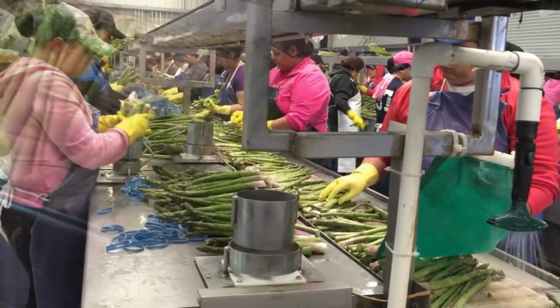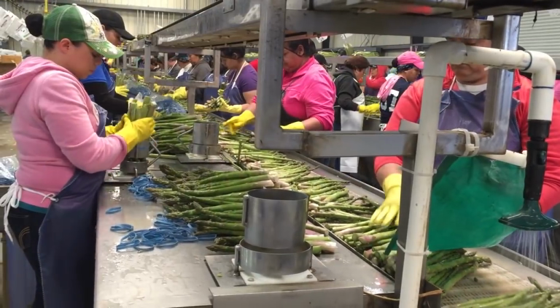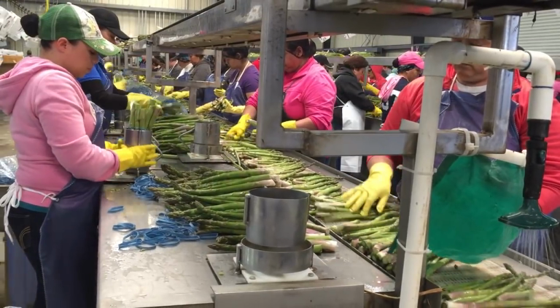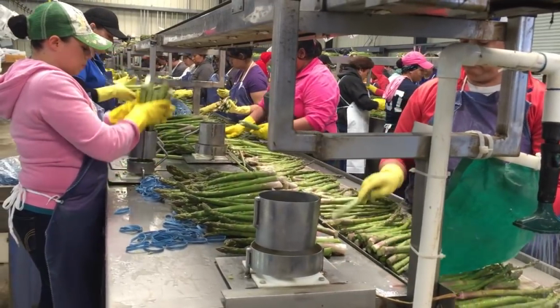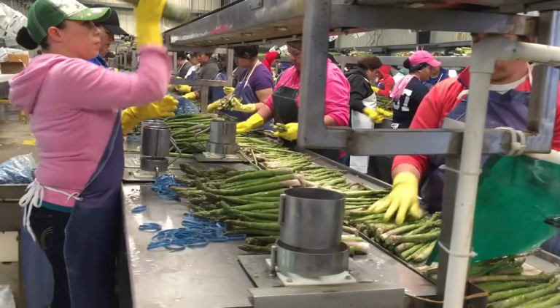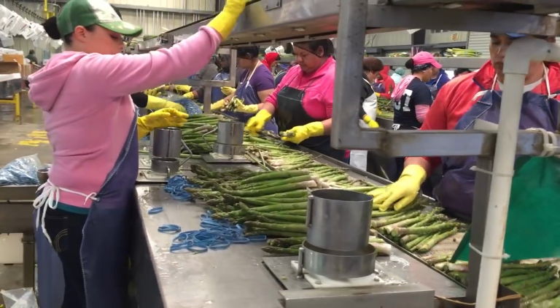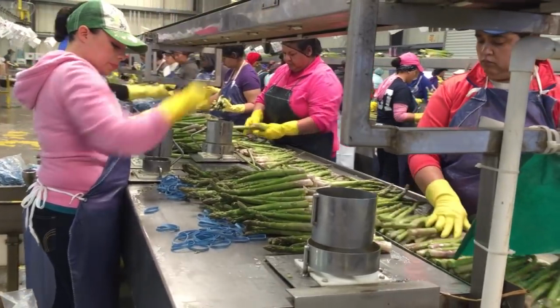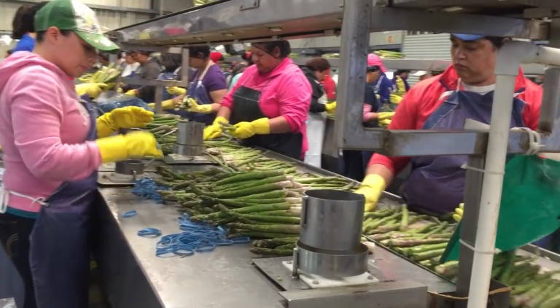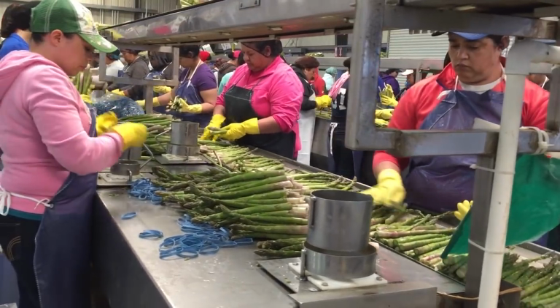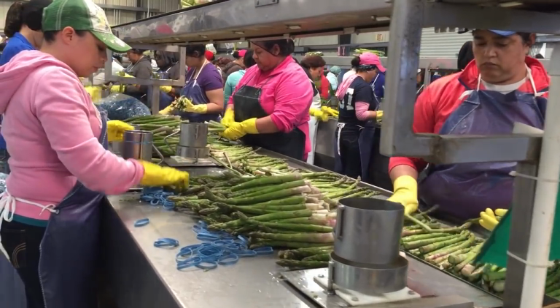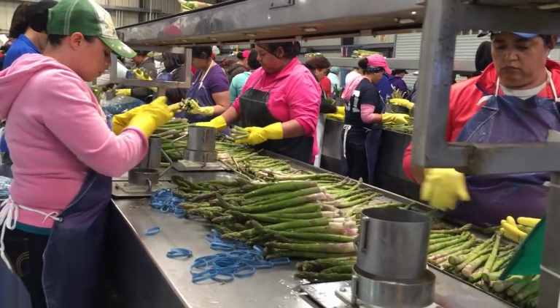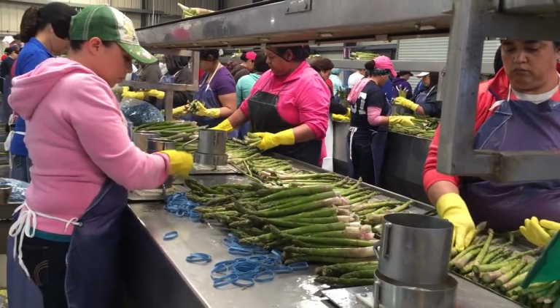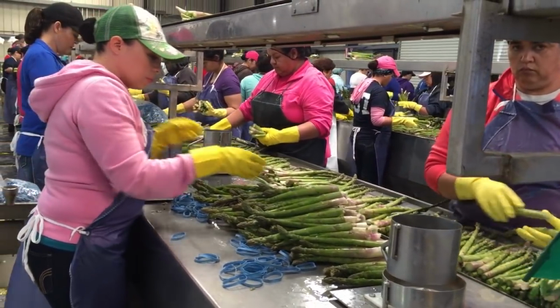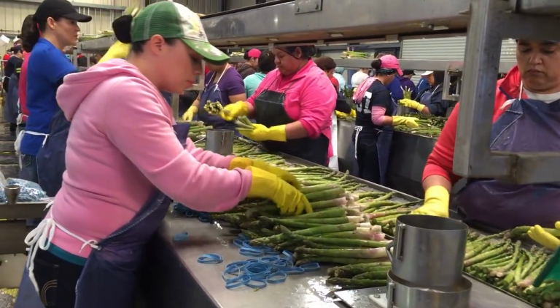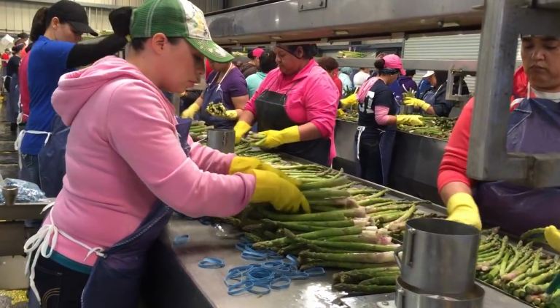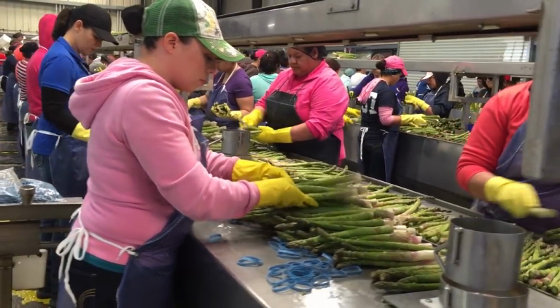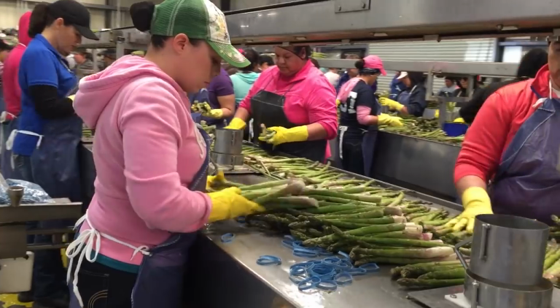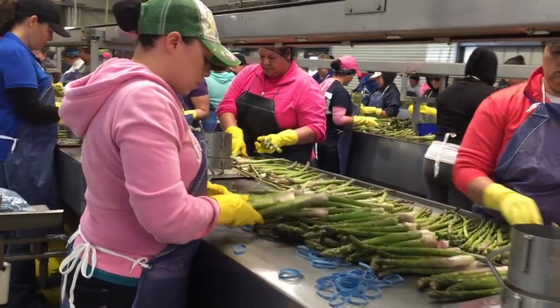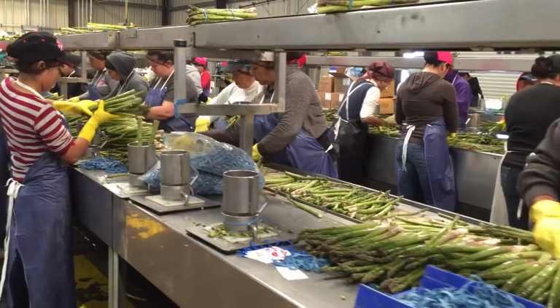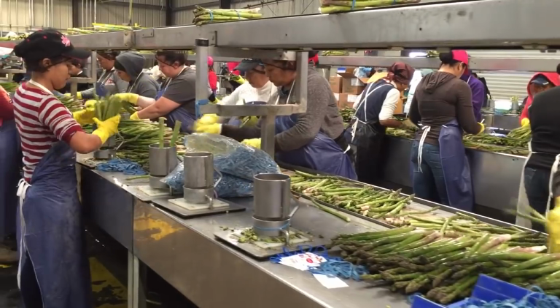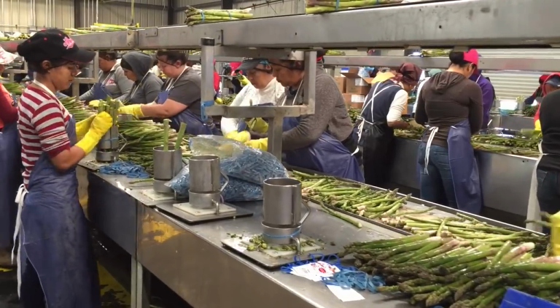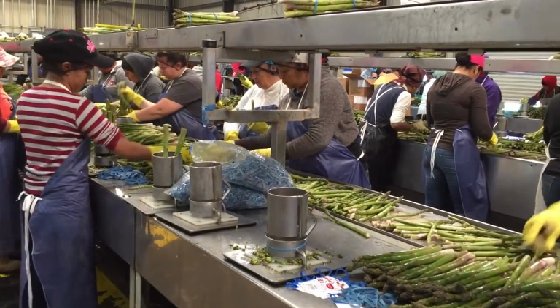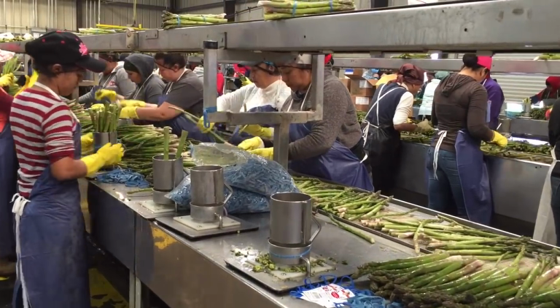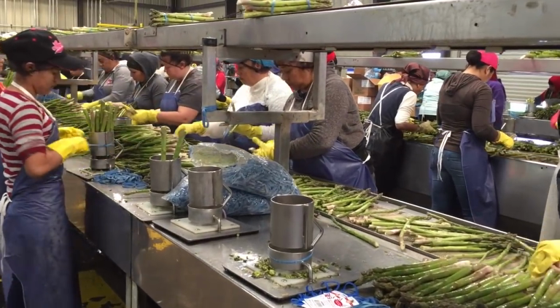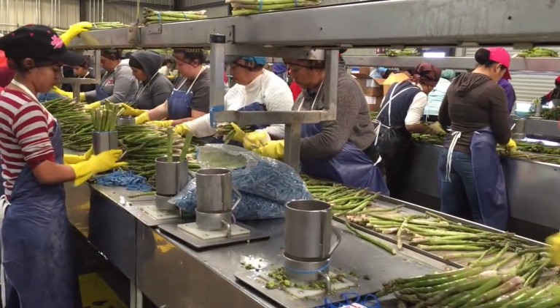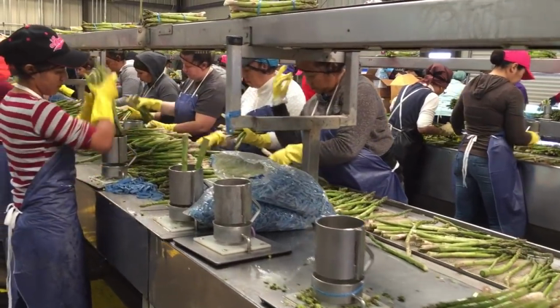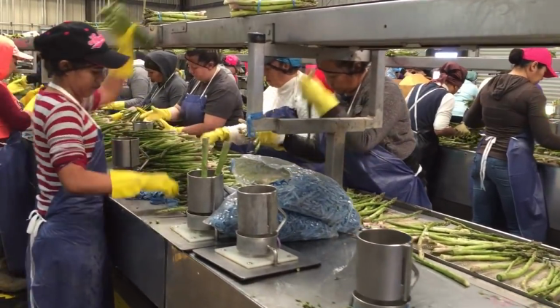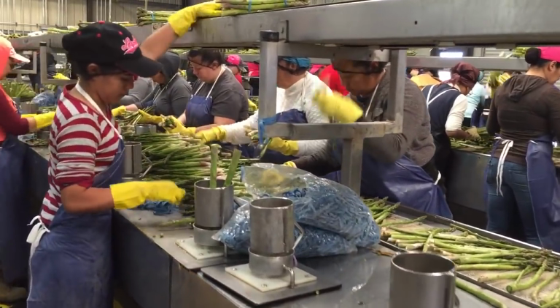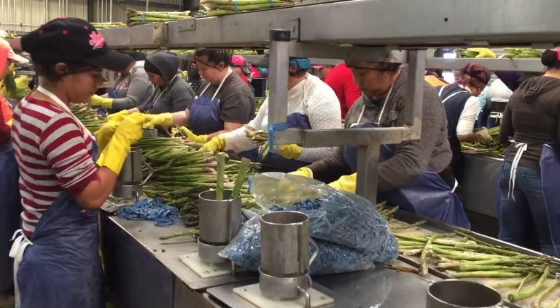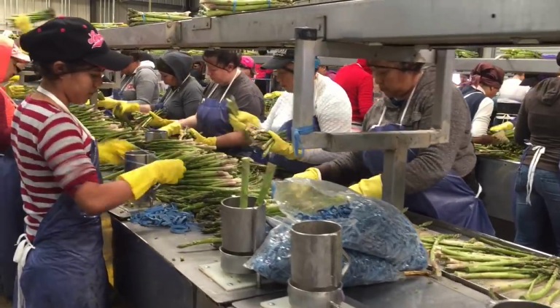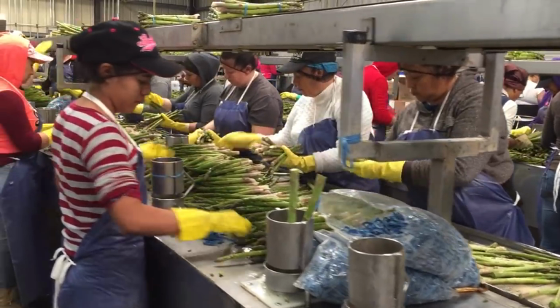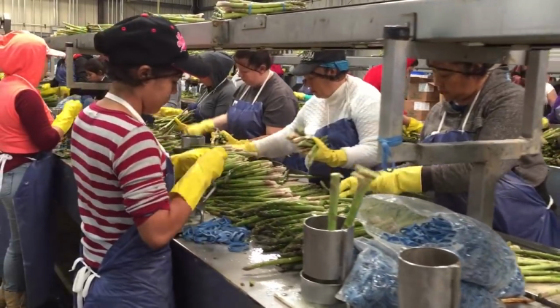The asparagus continue onto the packing line, where each worker on the right is sorting the asparagus based on the diameter of the spear, and the worker across from them on the left is packing that sized spear into bunches and tying them off with two rubber bands.